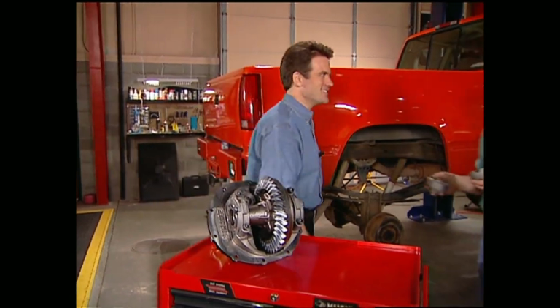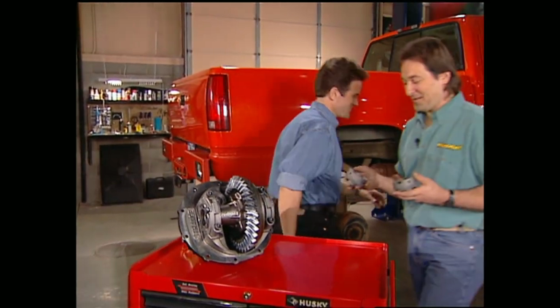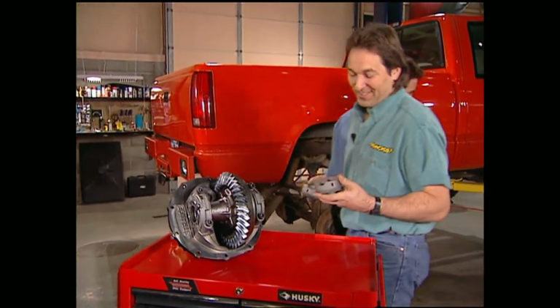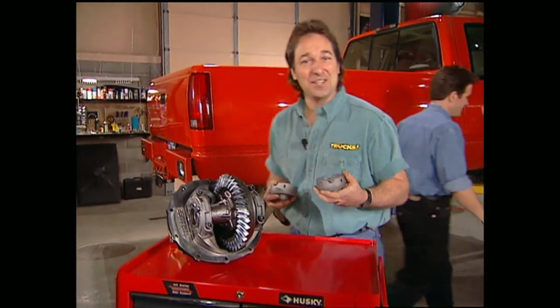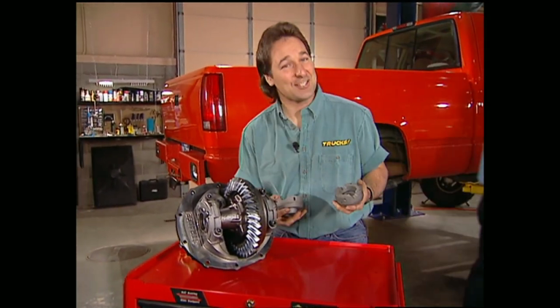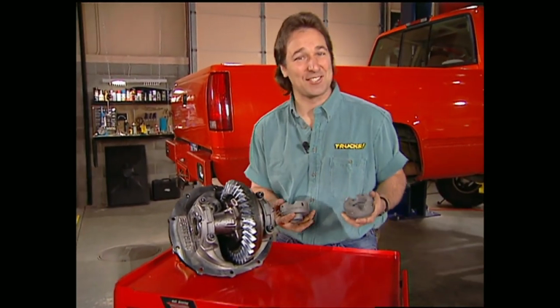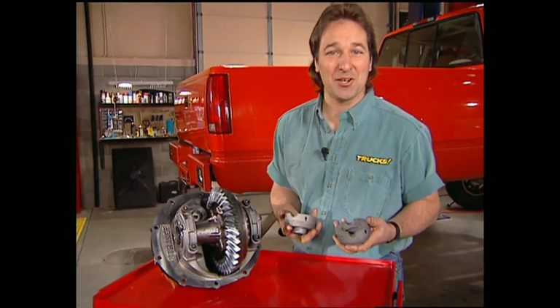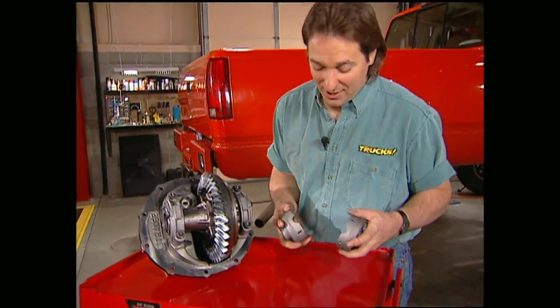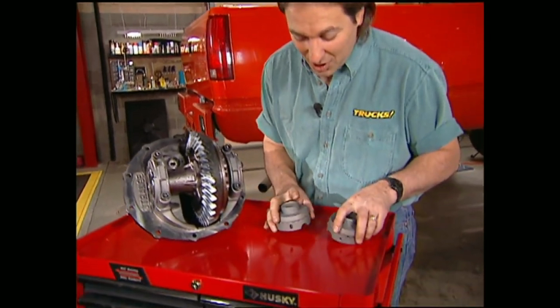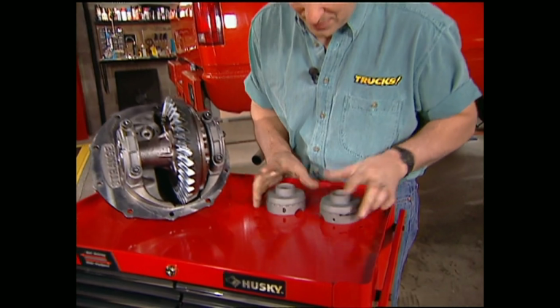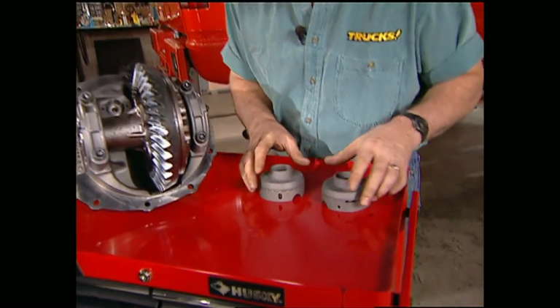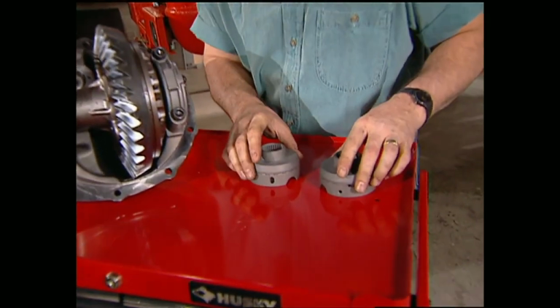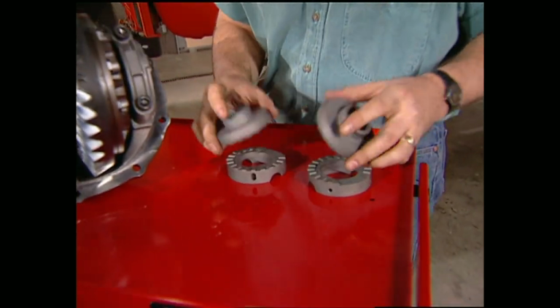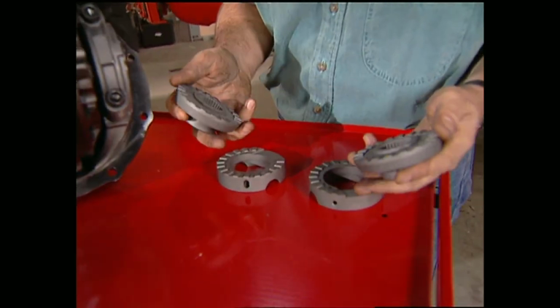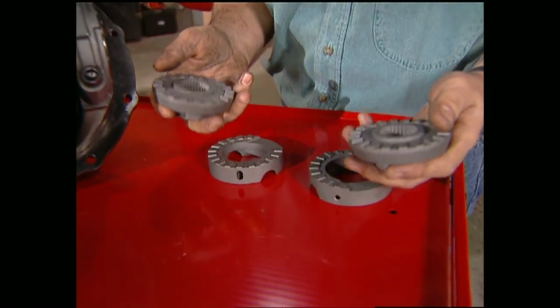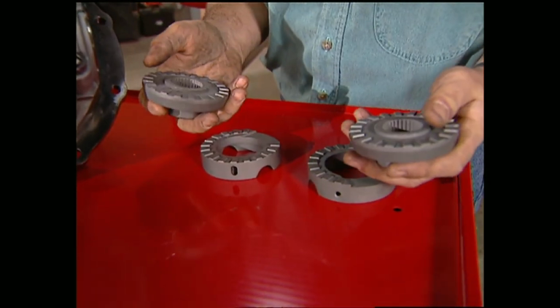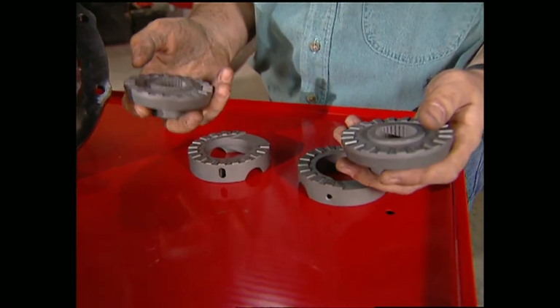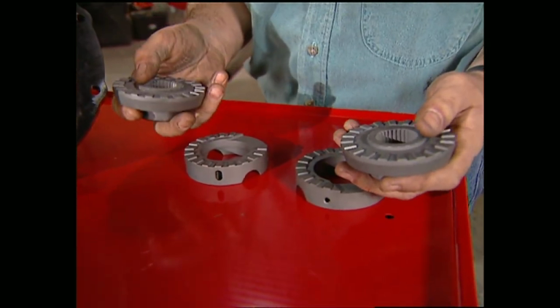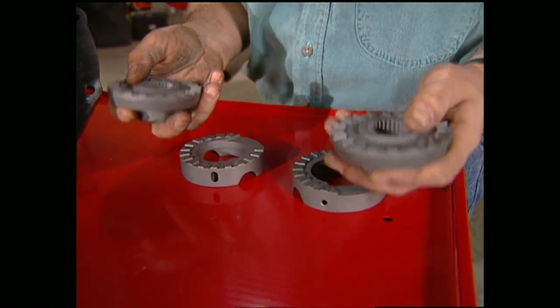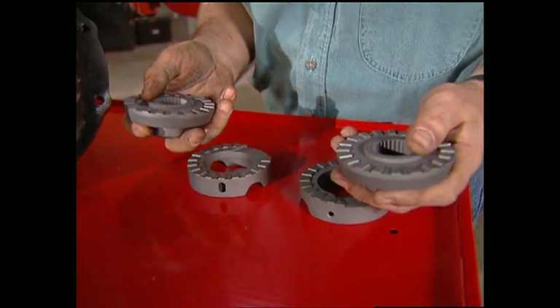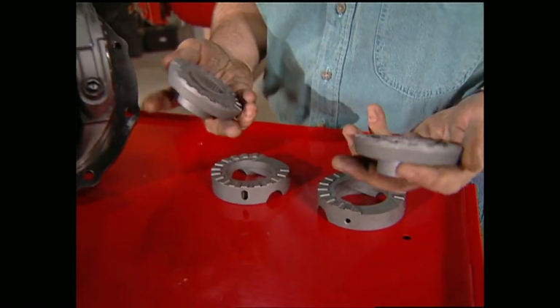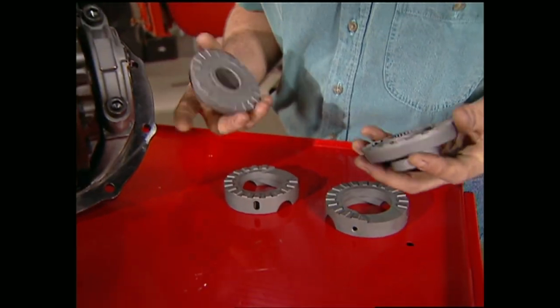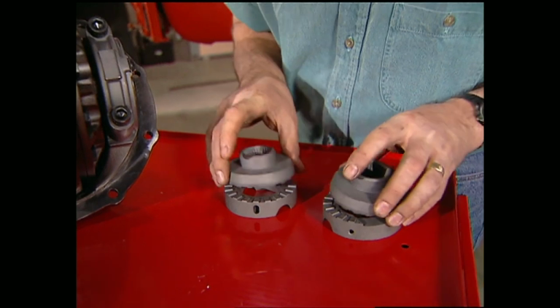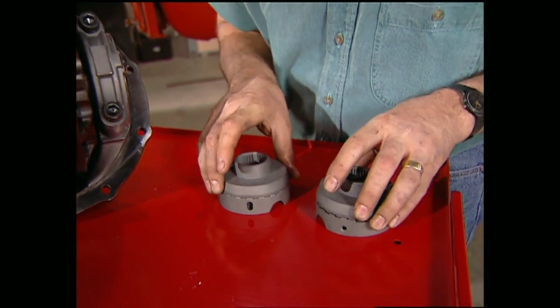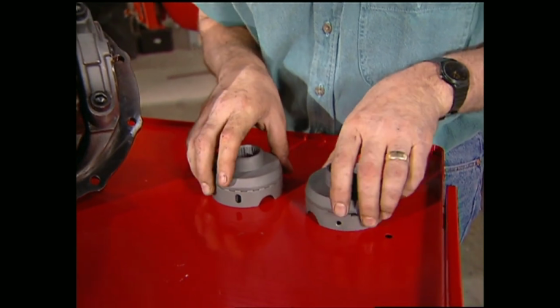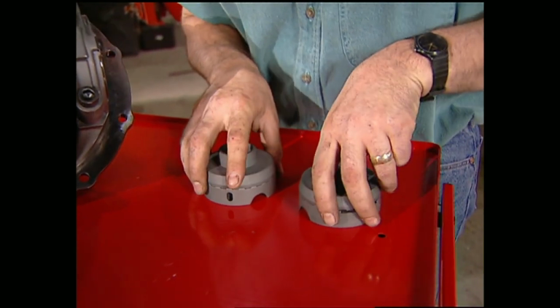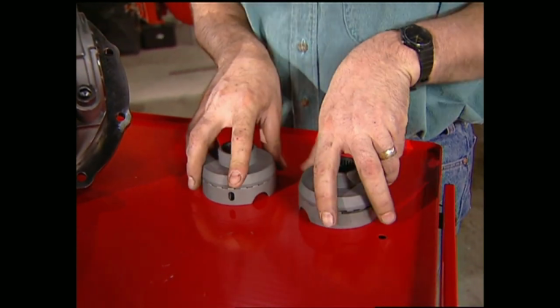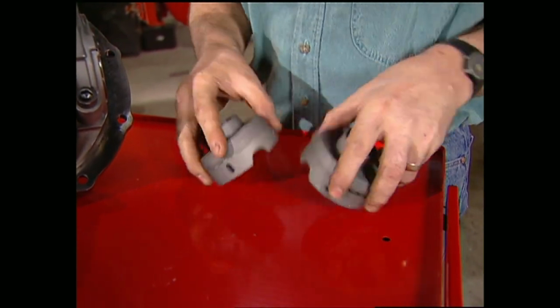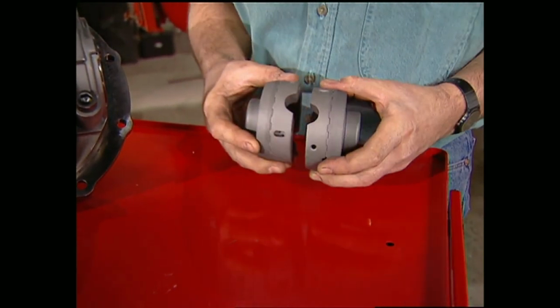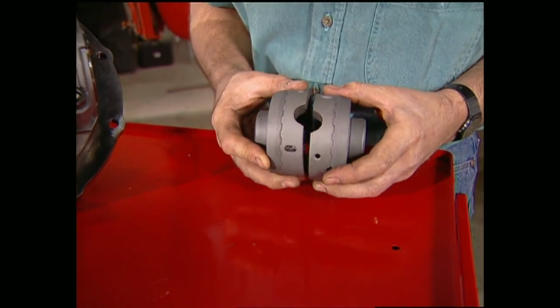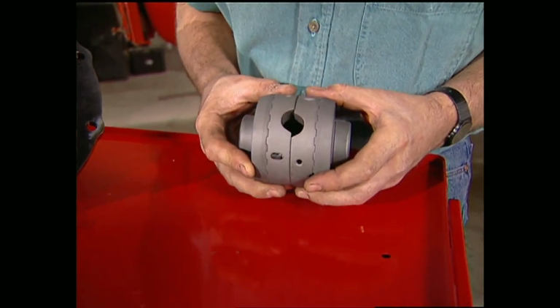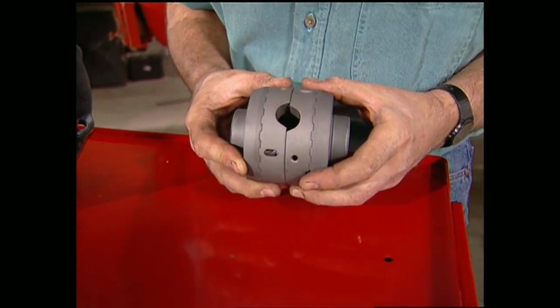One of the neatest things to come along in a while is the LockRite by Powertrax. This little jewel replaces your stock spider and side gears in your case. Most applications it's not even necessary to remove the case from the carrier.